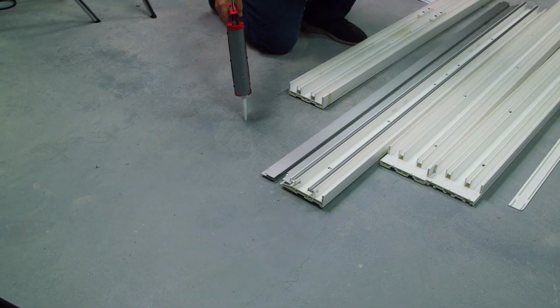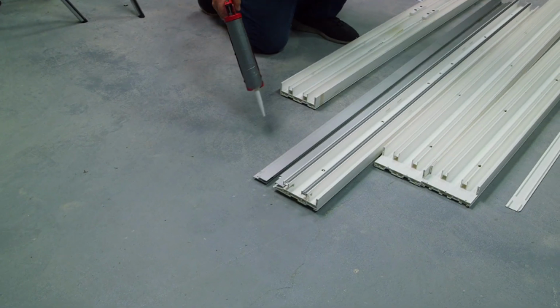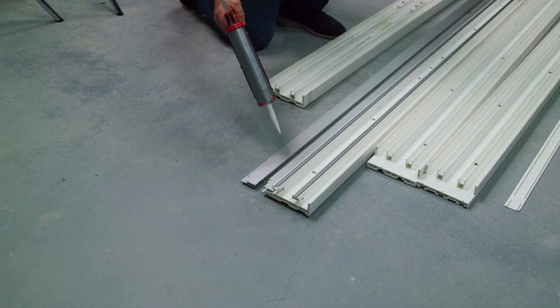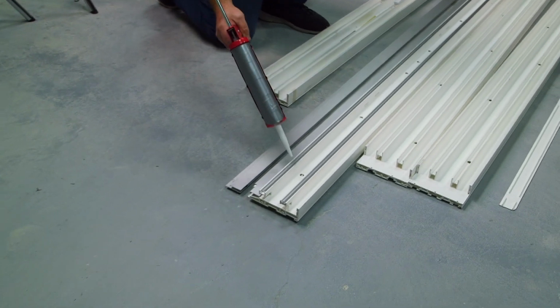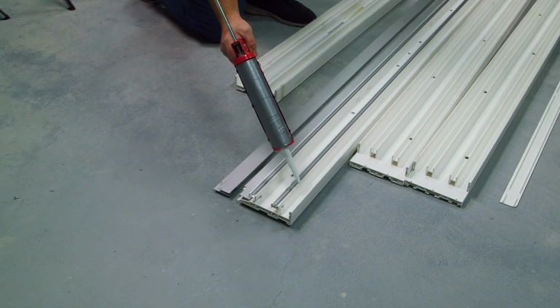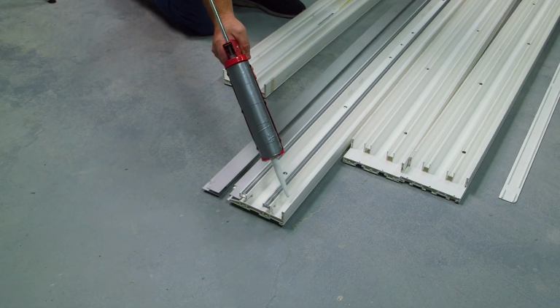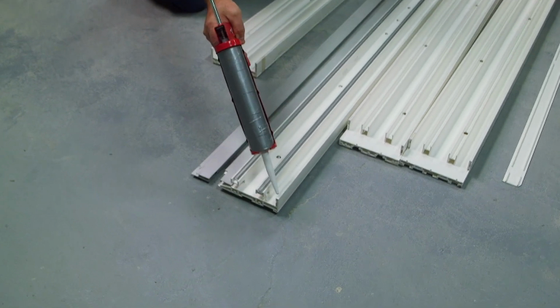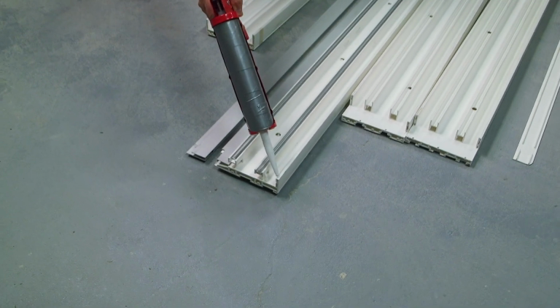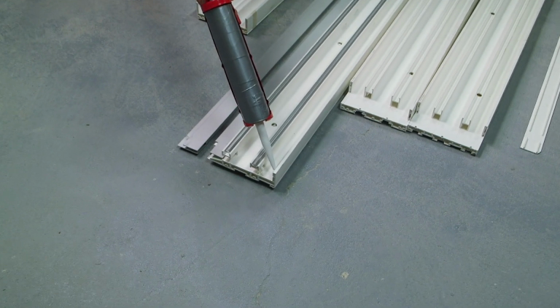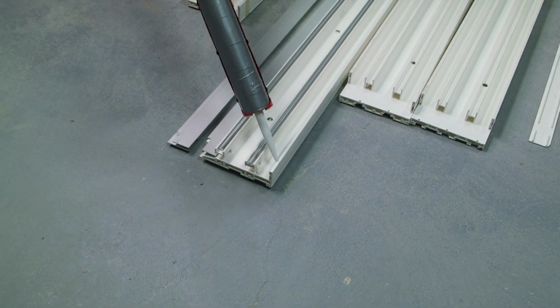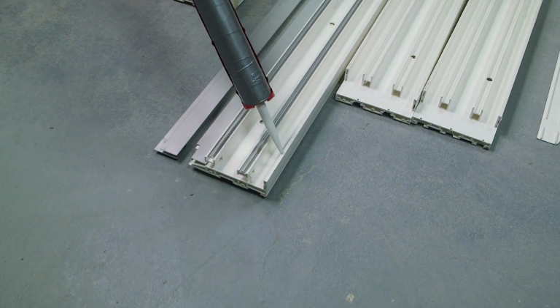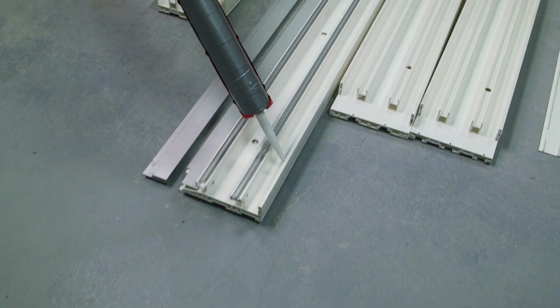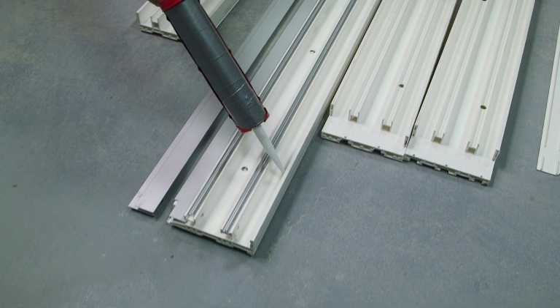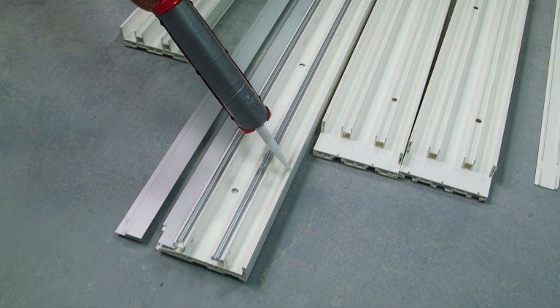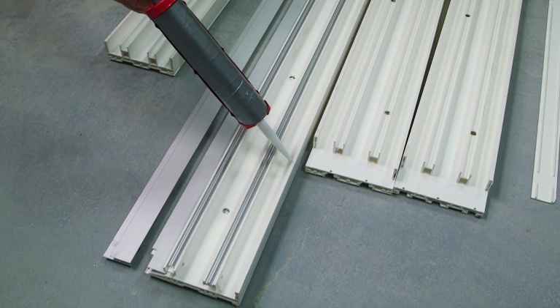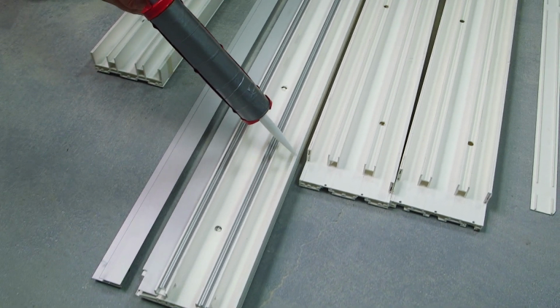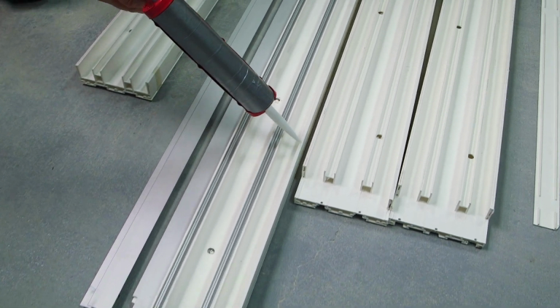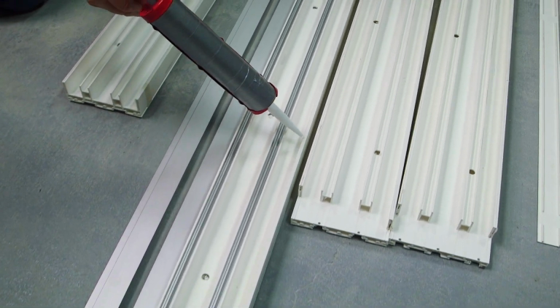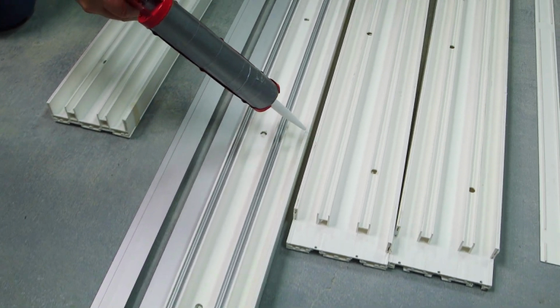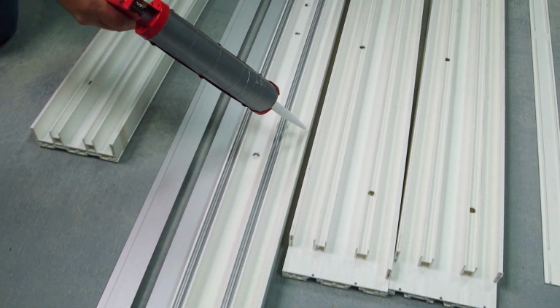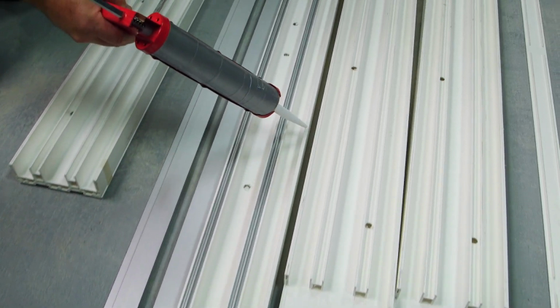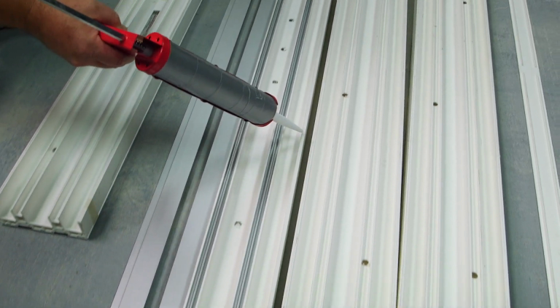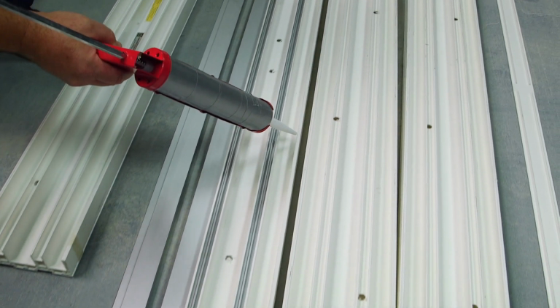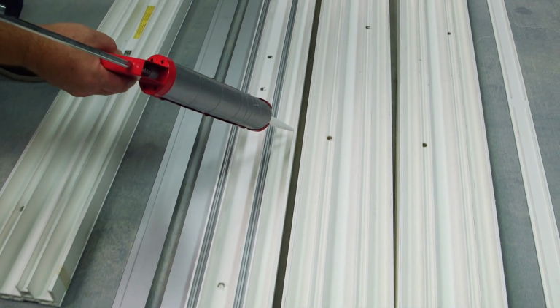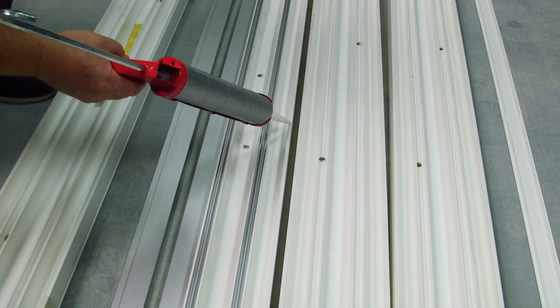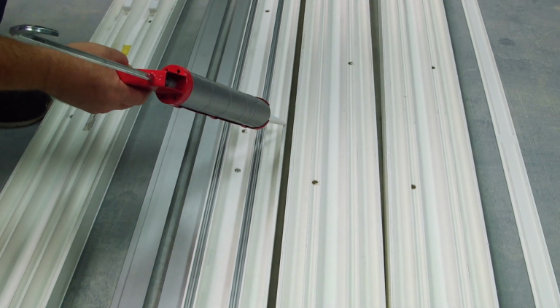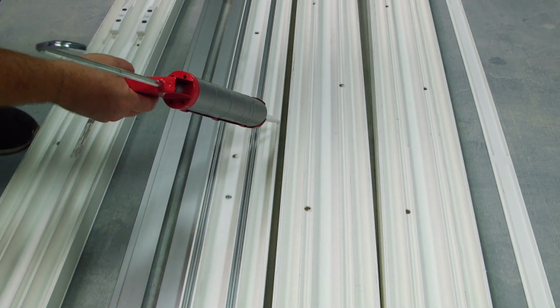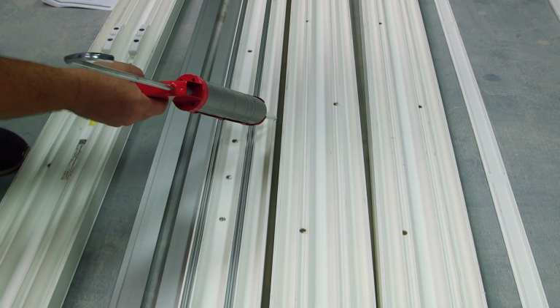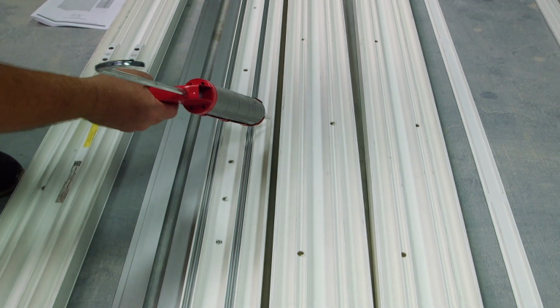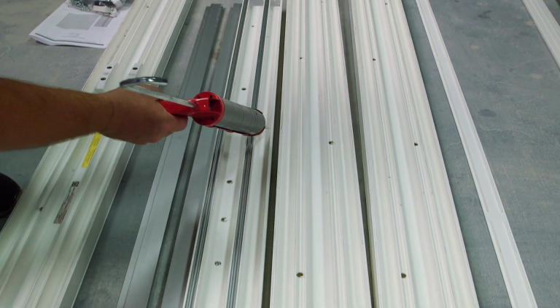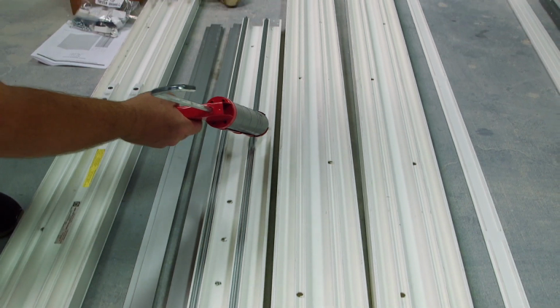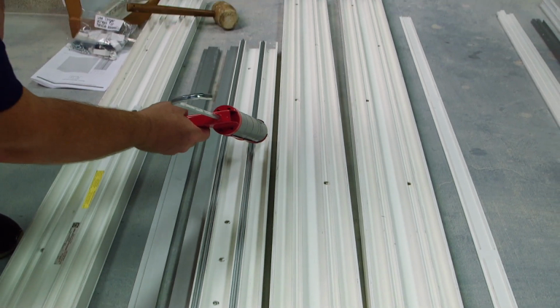For demonstration purposes I am showing you where you need to apply the sealant on the inner side of that track — a continuous bead all the way down to the other end.